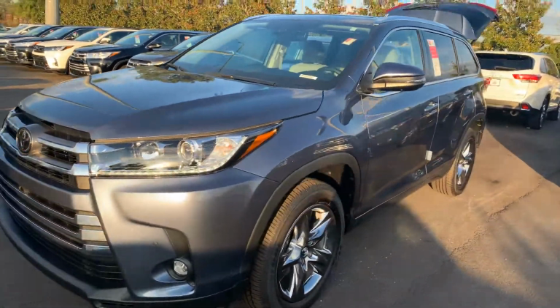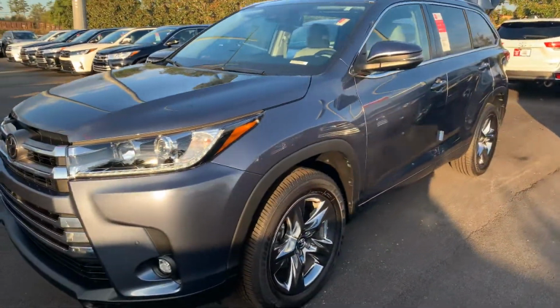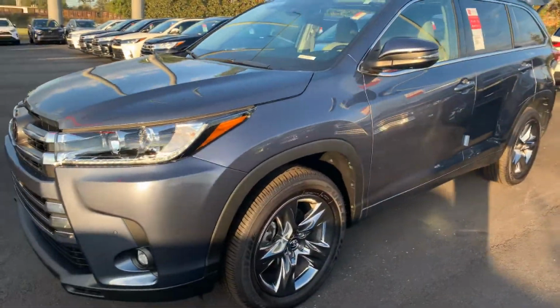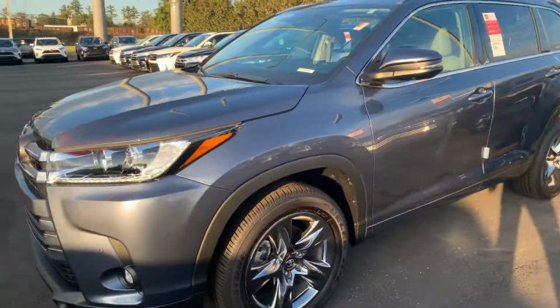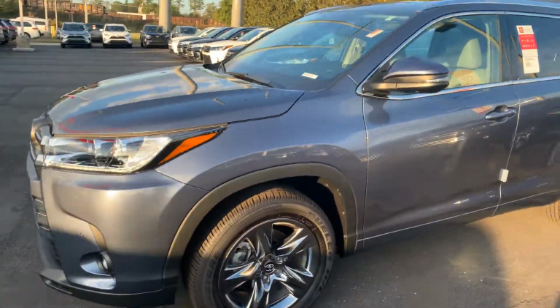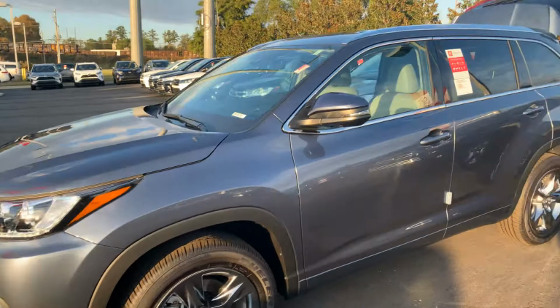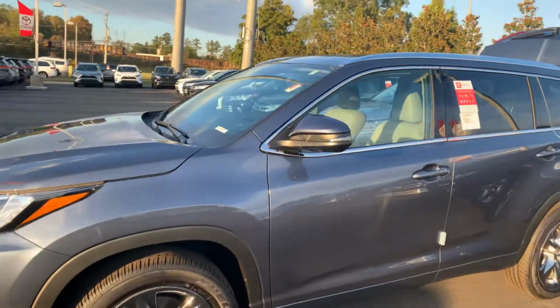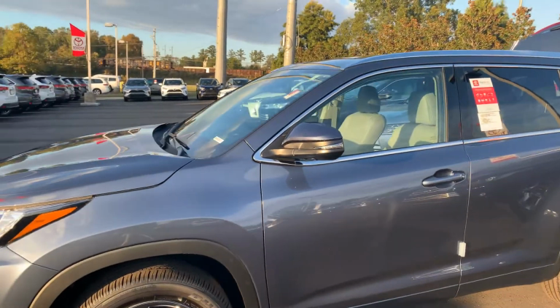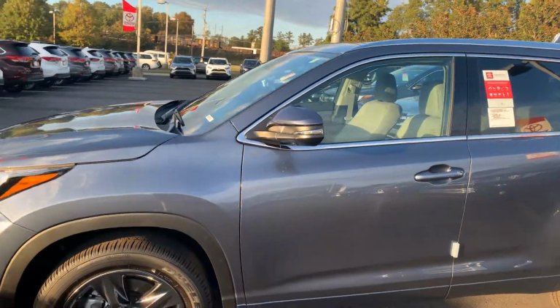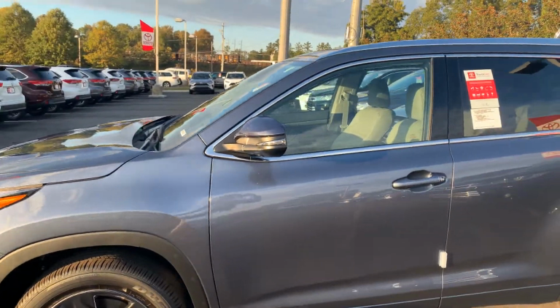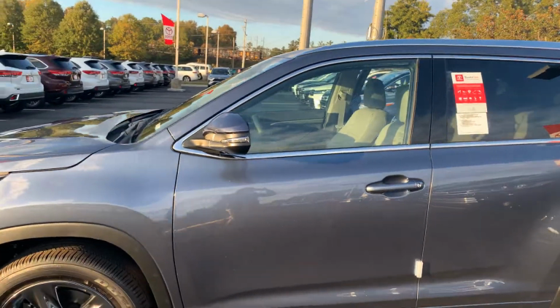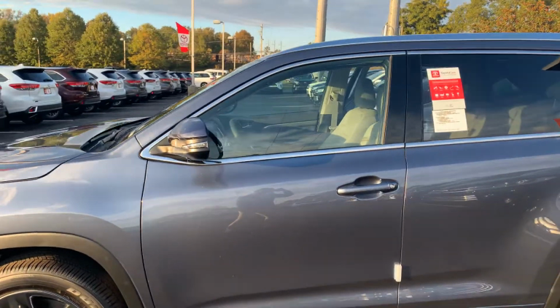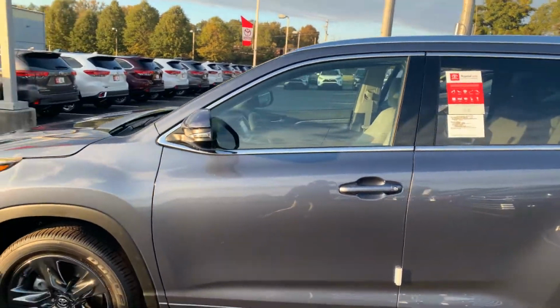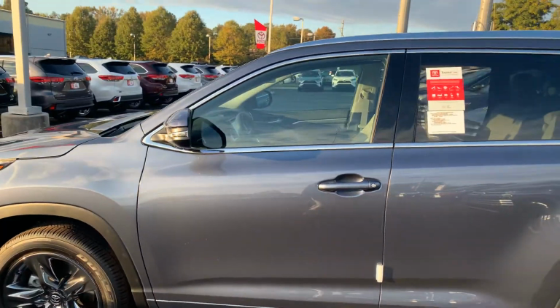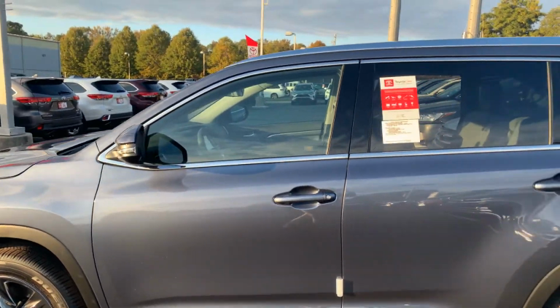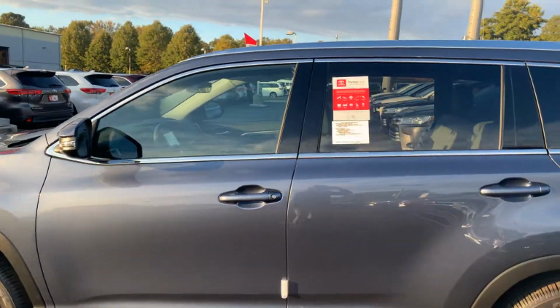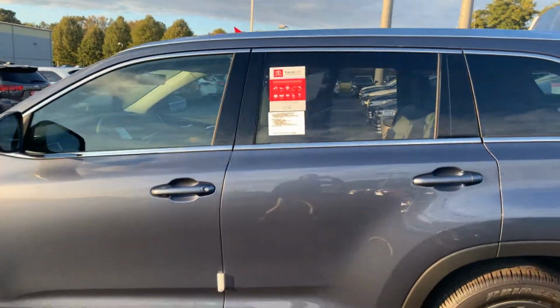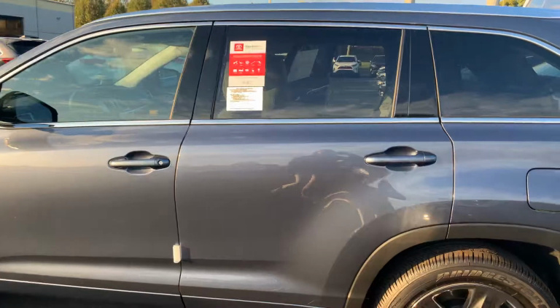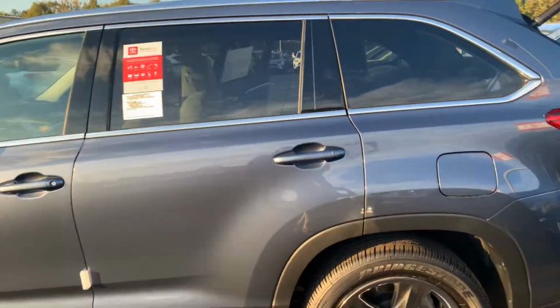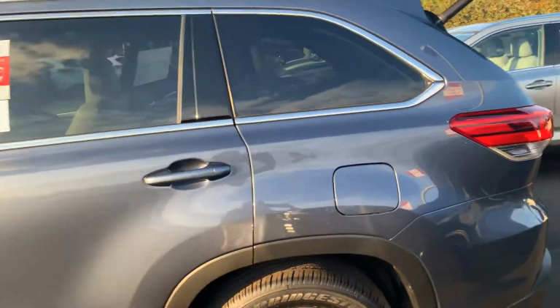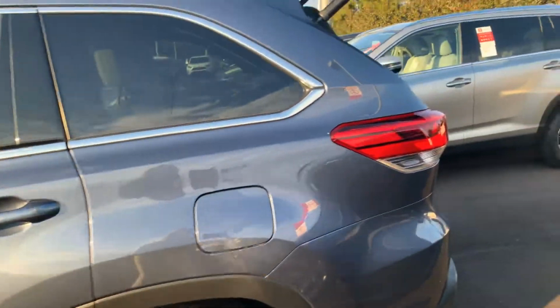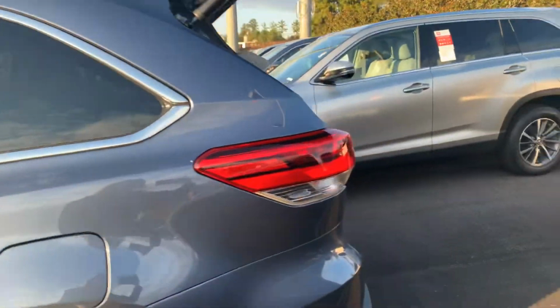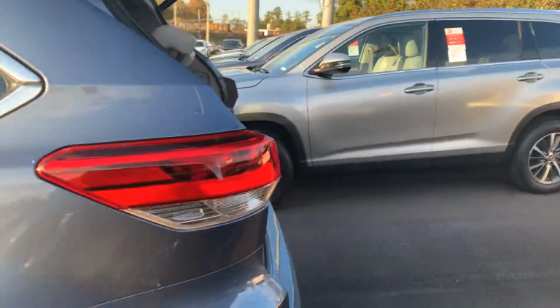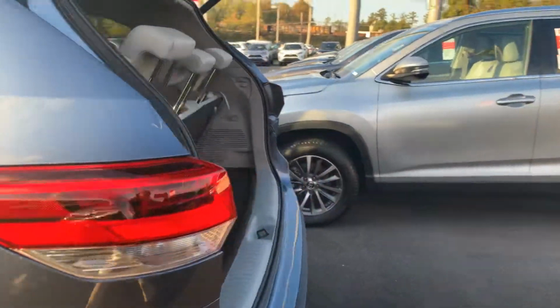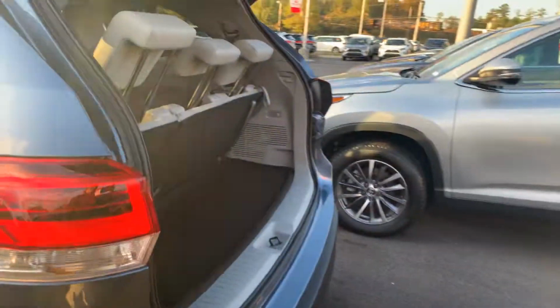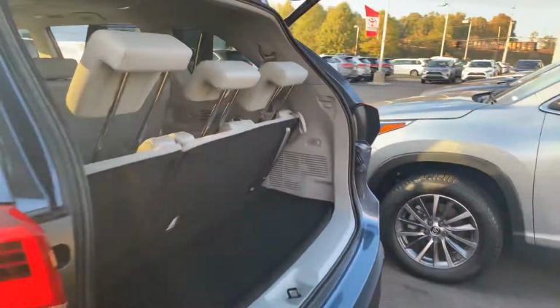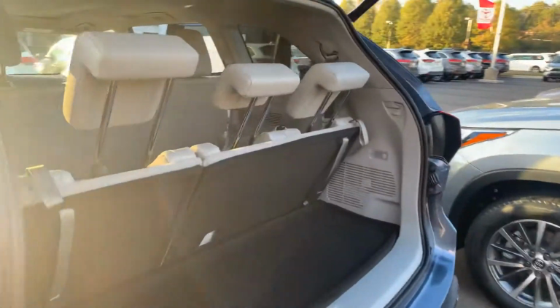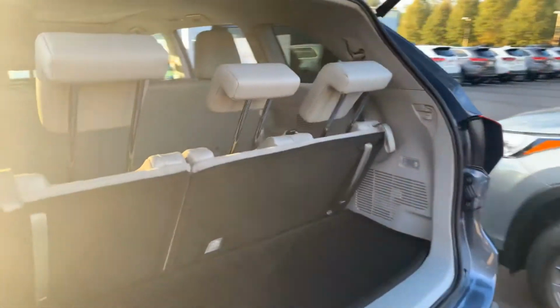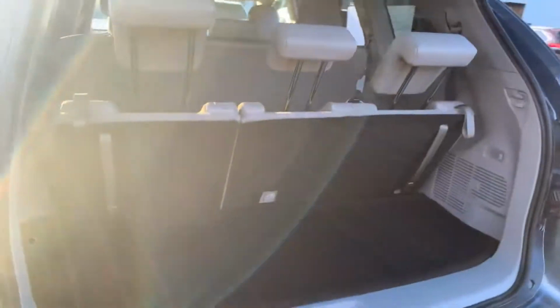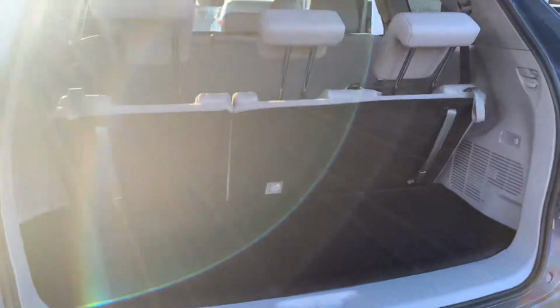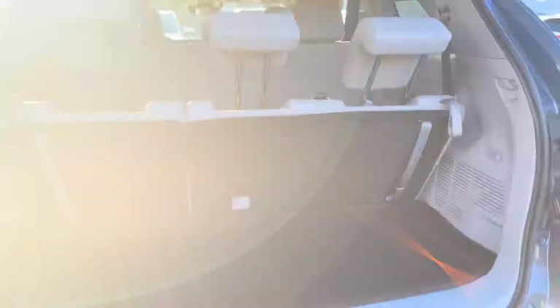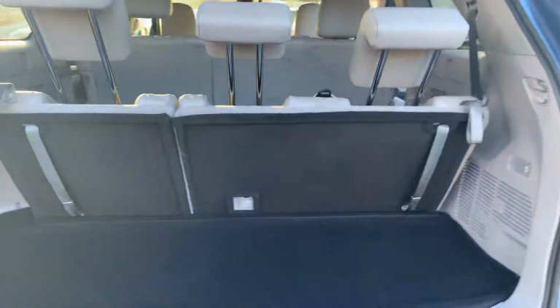You have 19-inch chromatic alloy wheels, turn signal indicators, and heated power side mirrors. Also equipped with blind spot monitoring, and you have your power liftgate with third-row seating that folds flat.